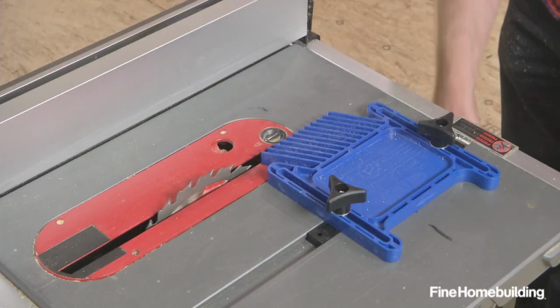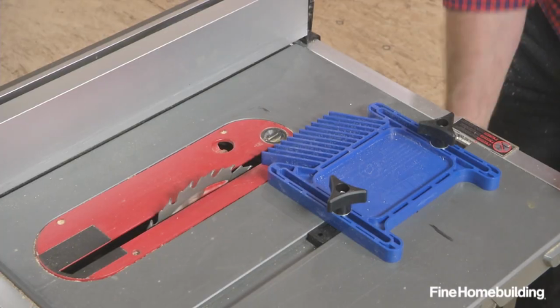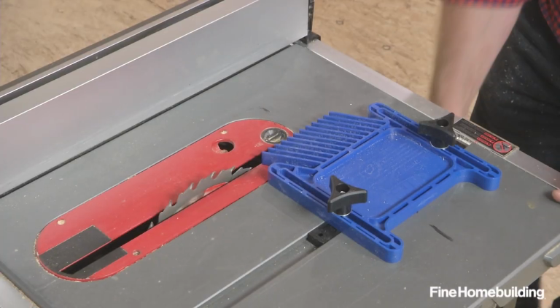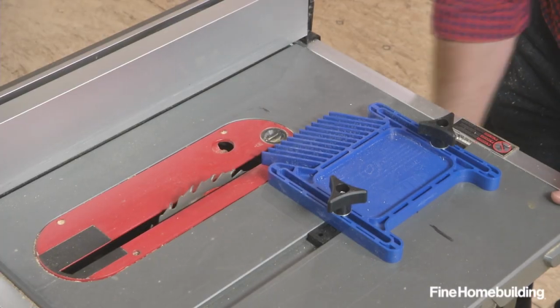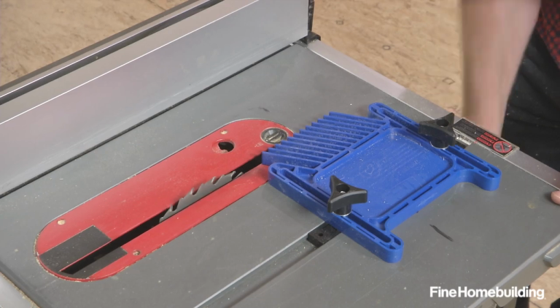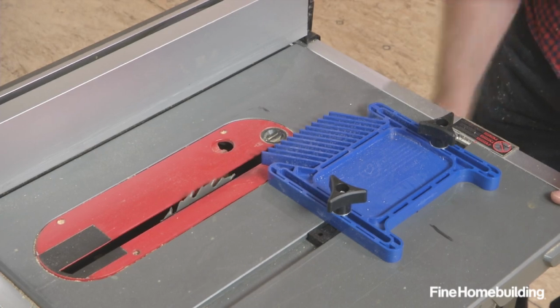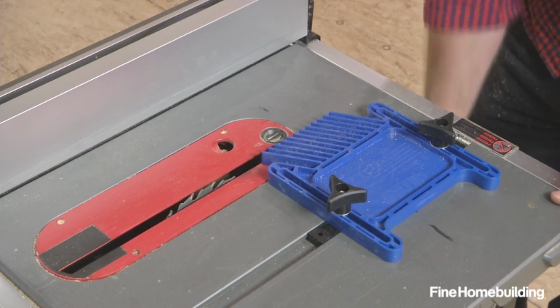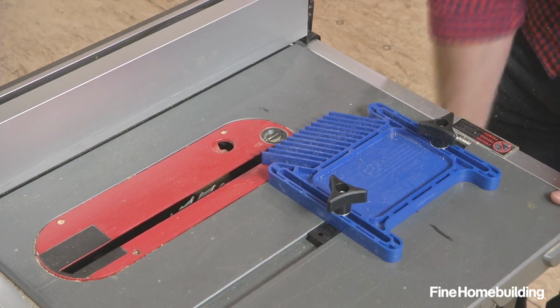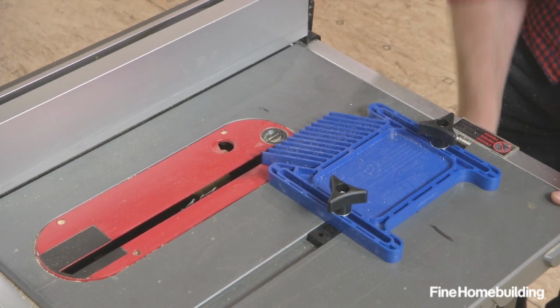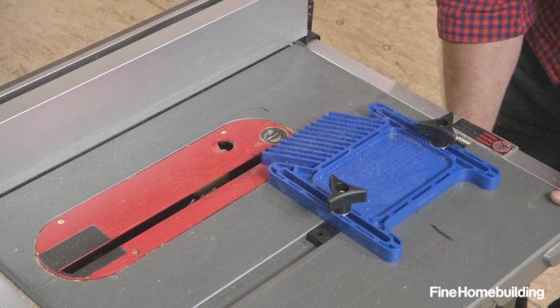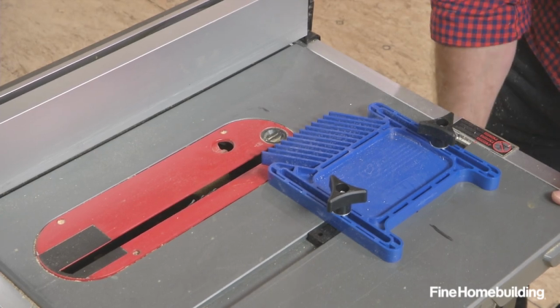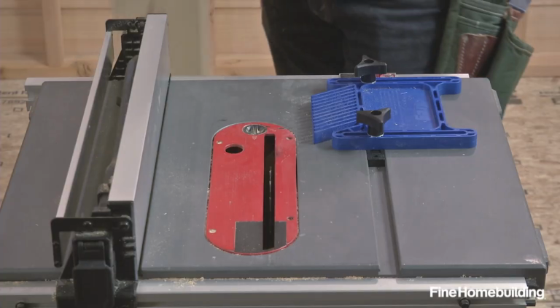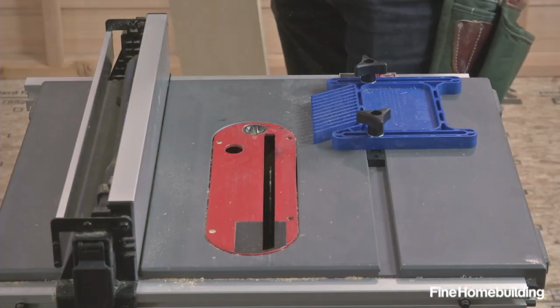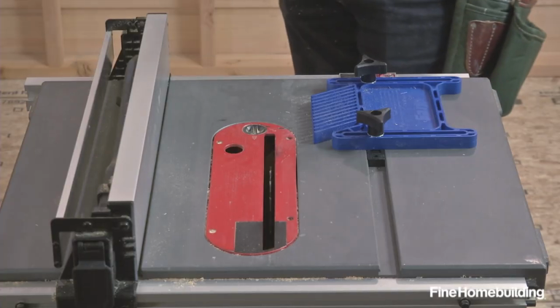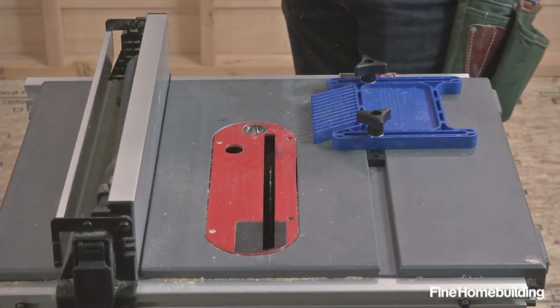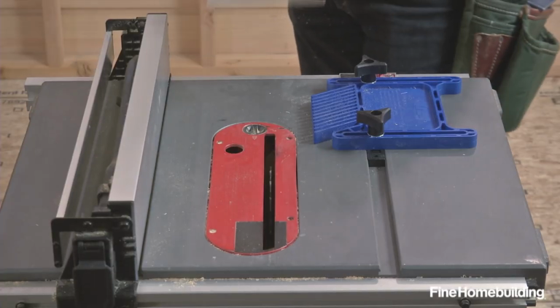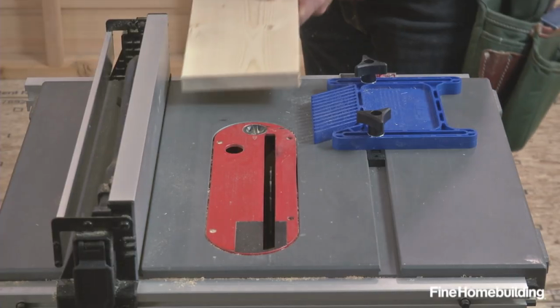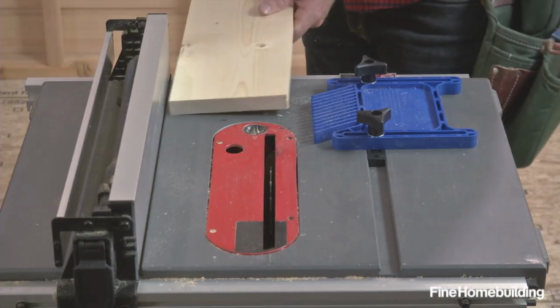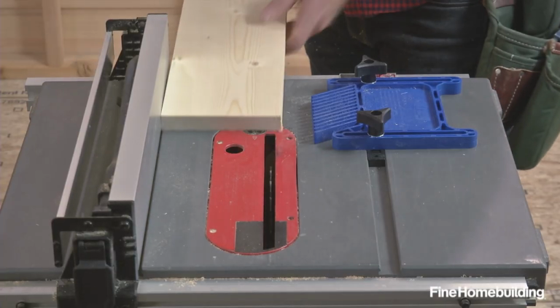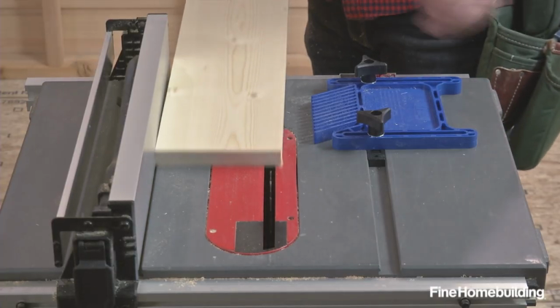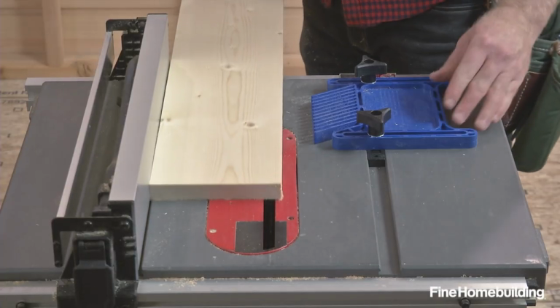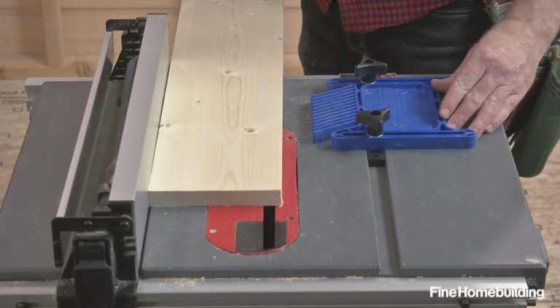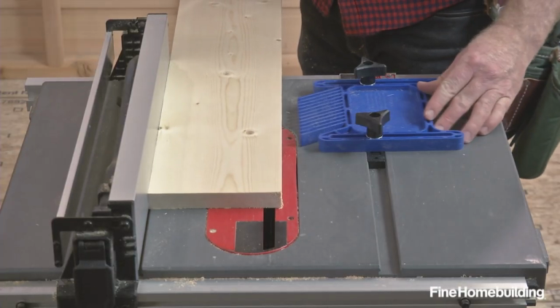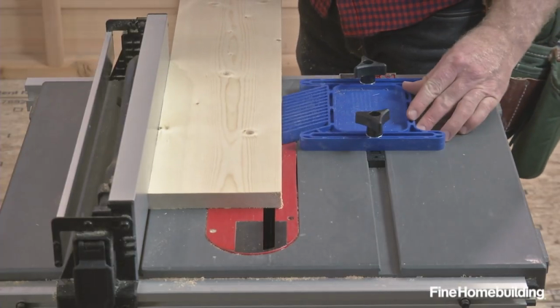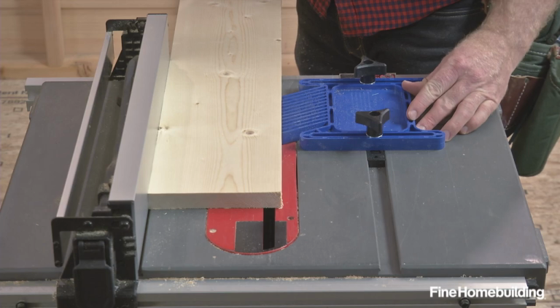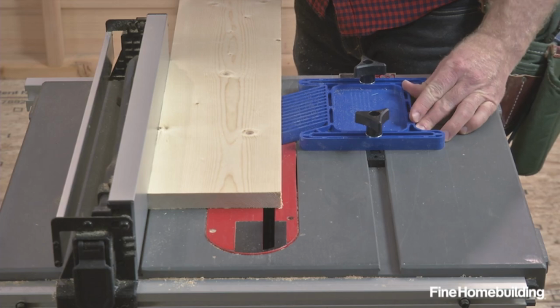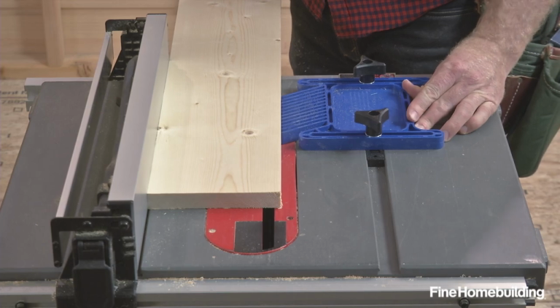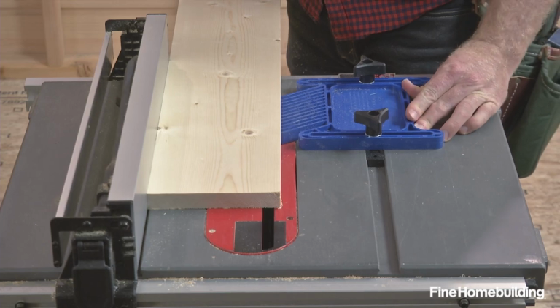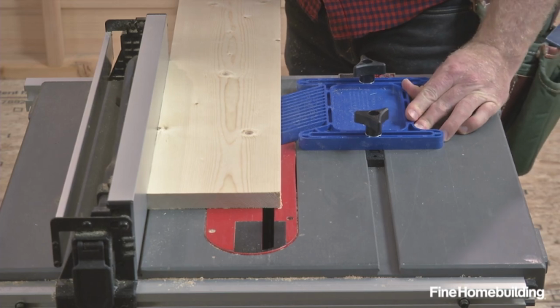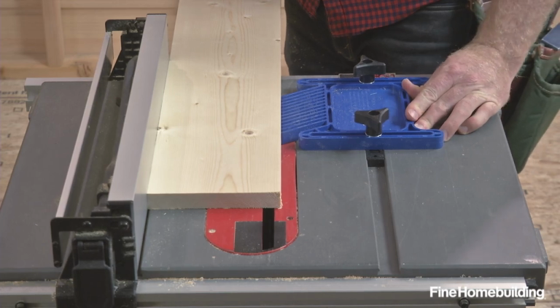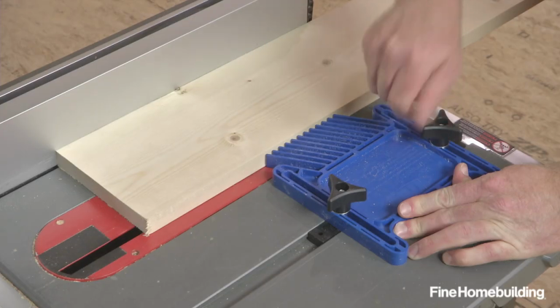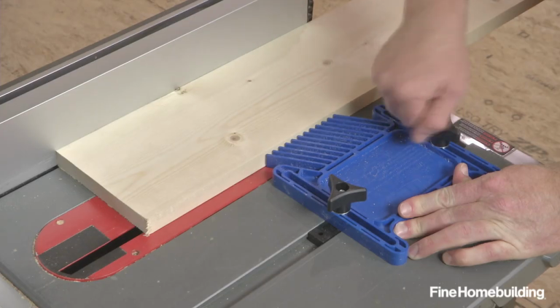To position, lower the blade with the tool off and place the stock against the fence. Then press the feather board against the stock and tighten.